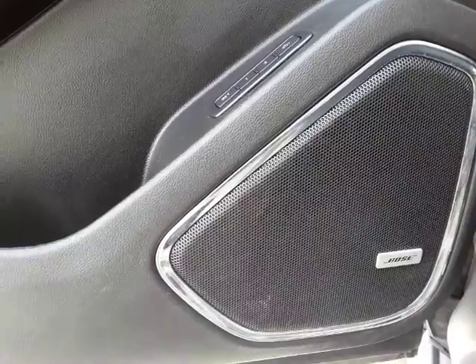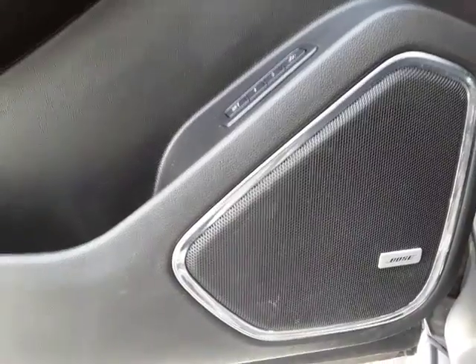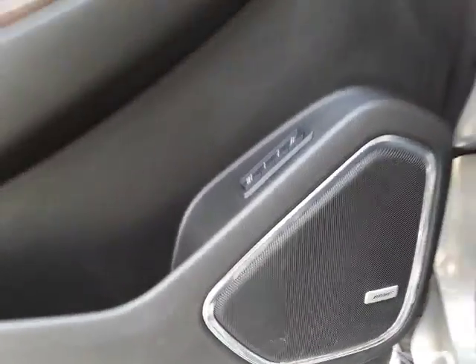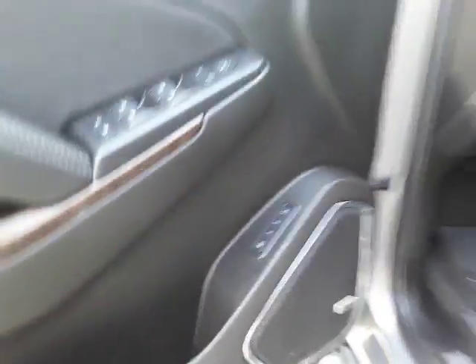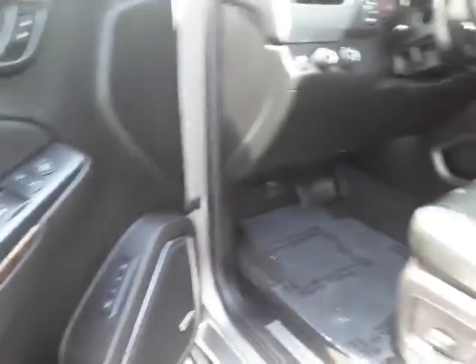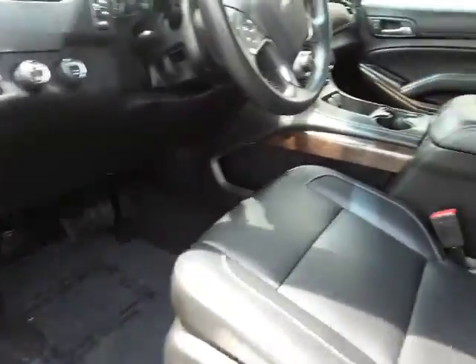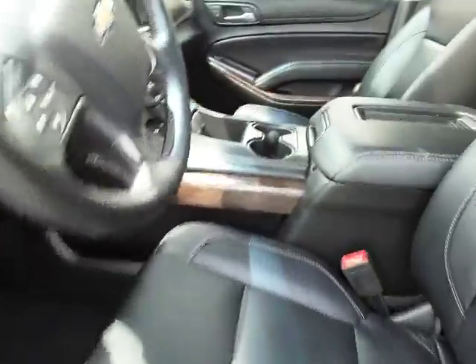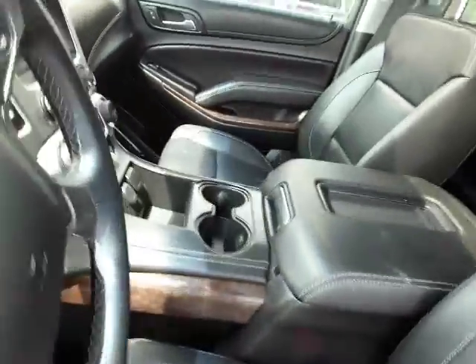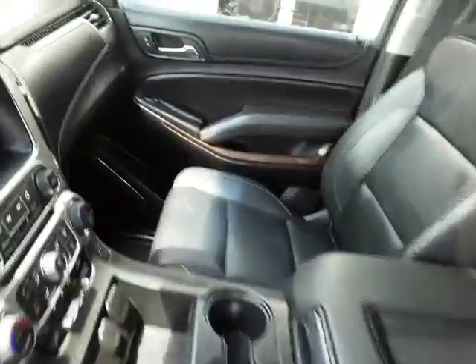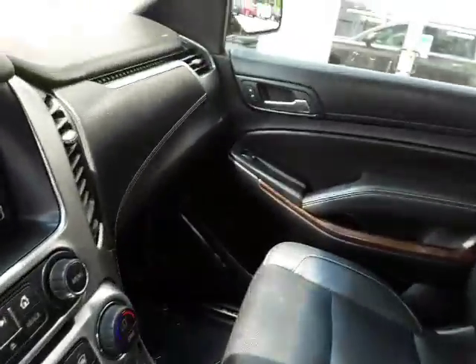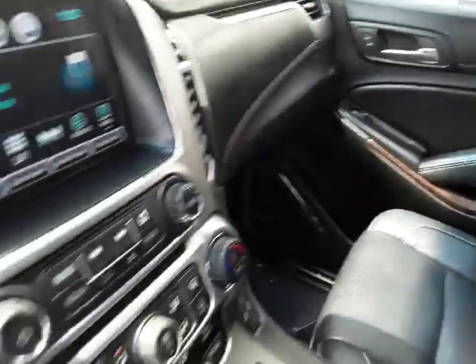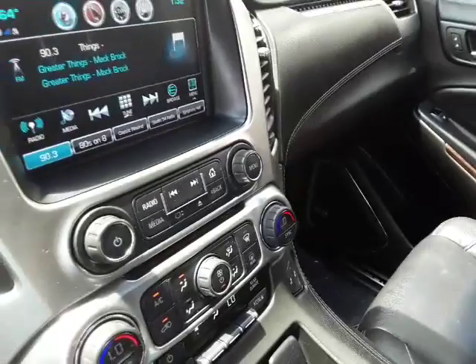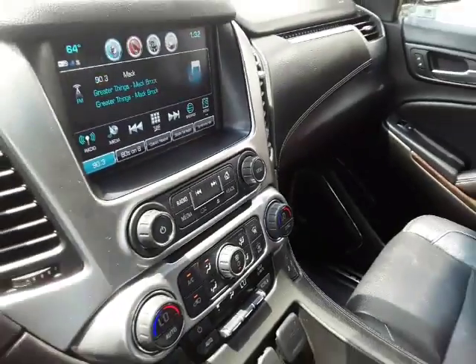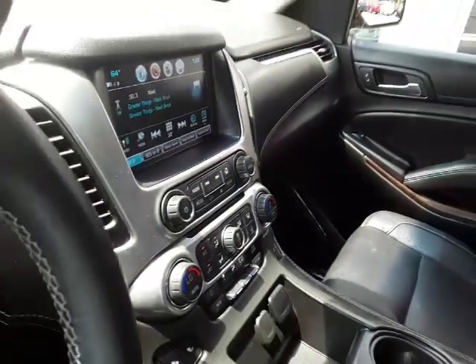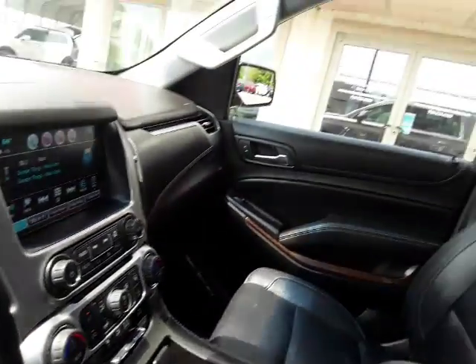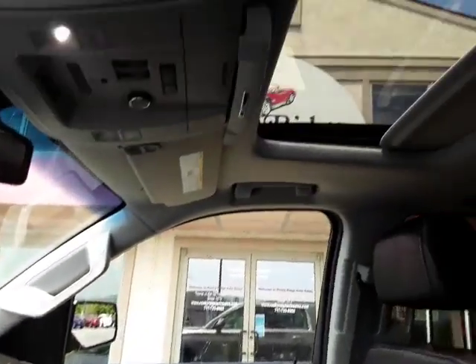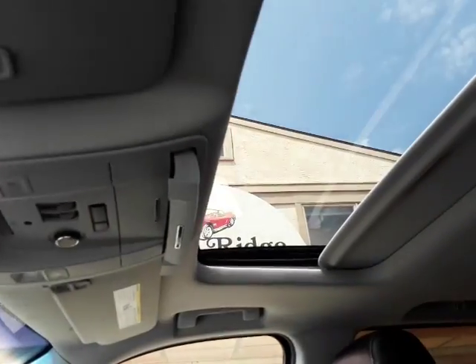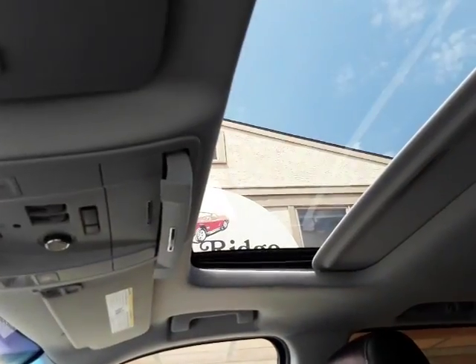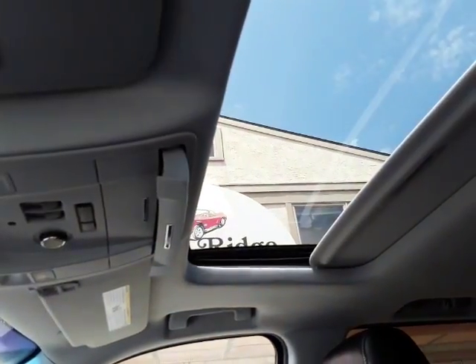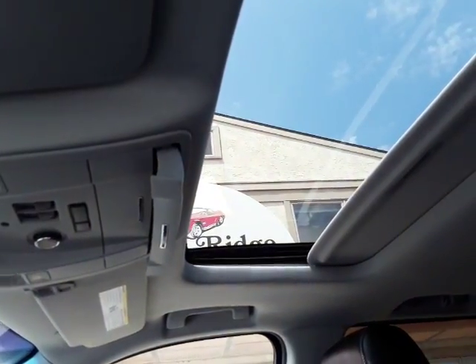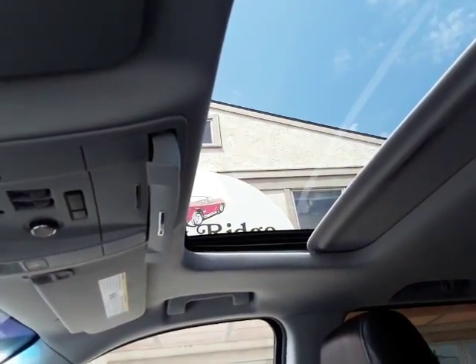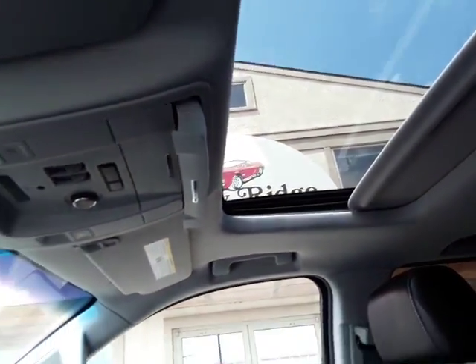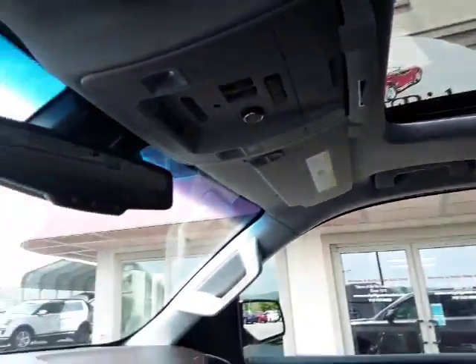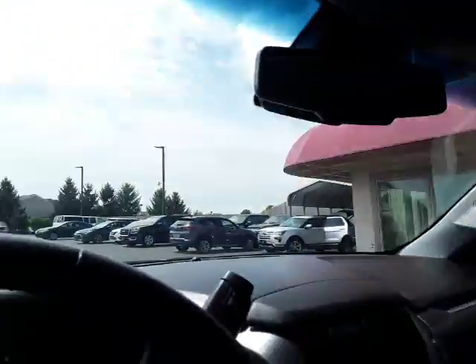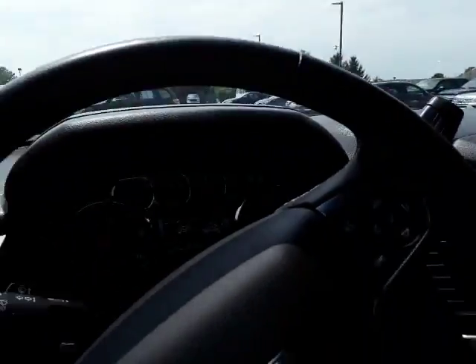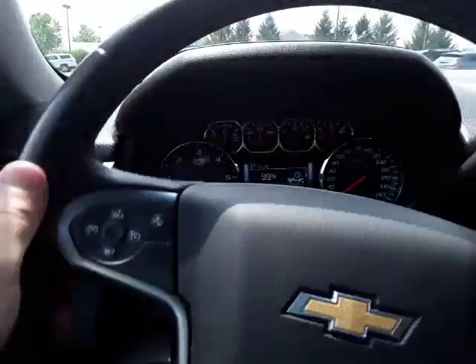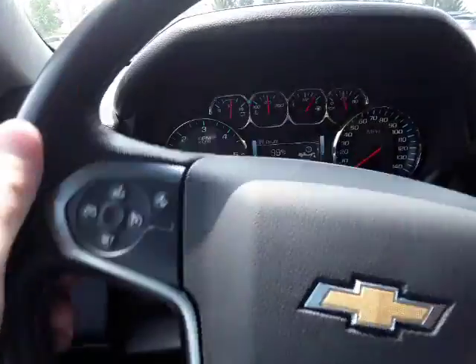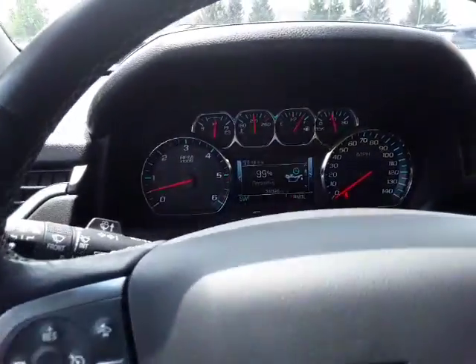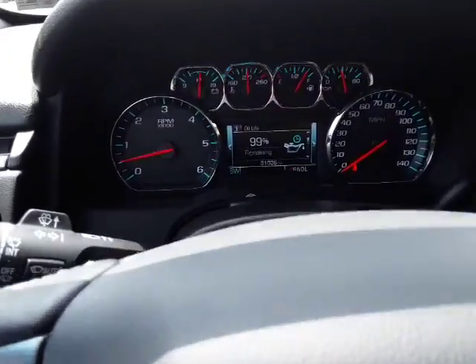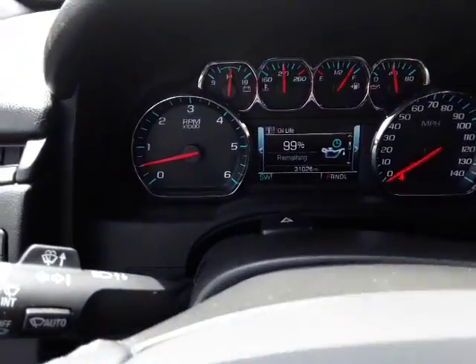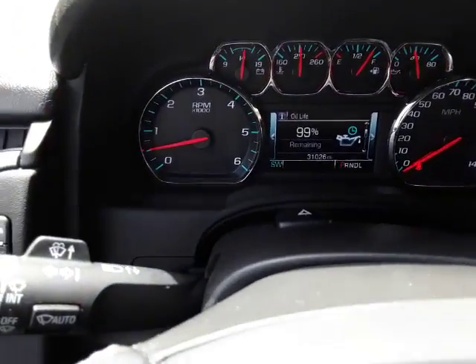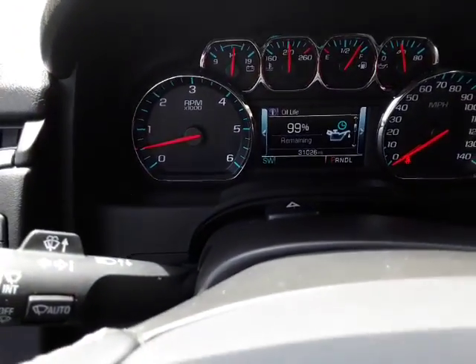Bose sound speakers — big plus on this one. Power sunroof. 31,000 miles on here.